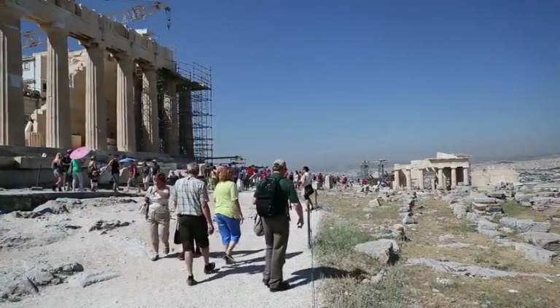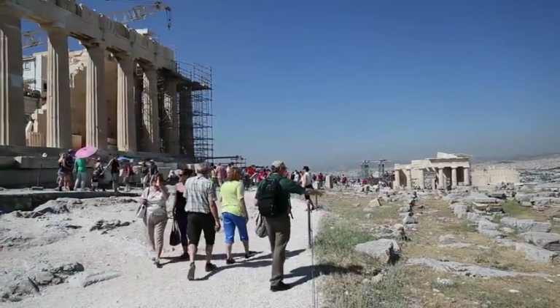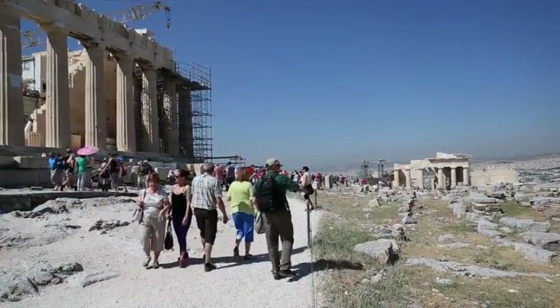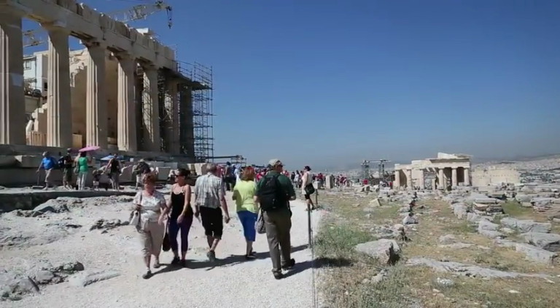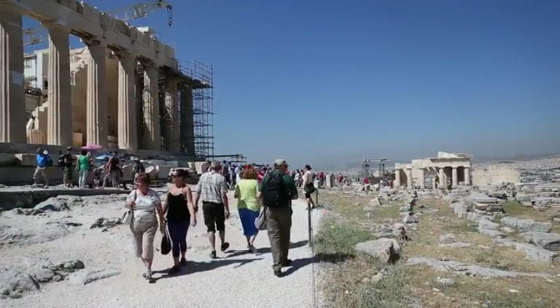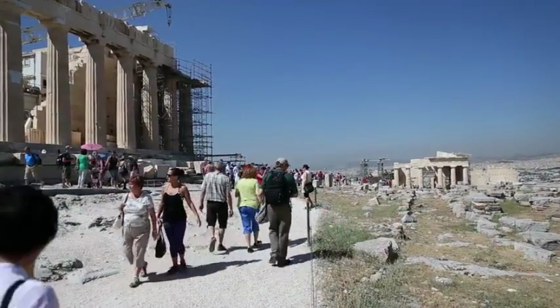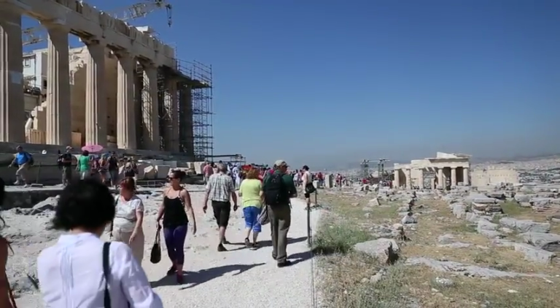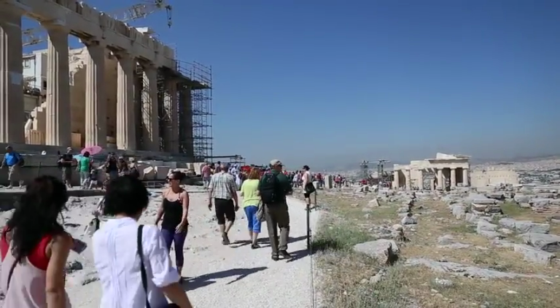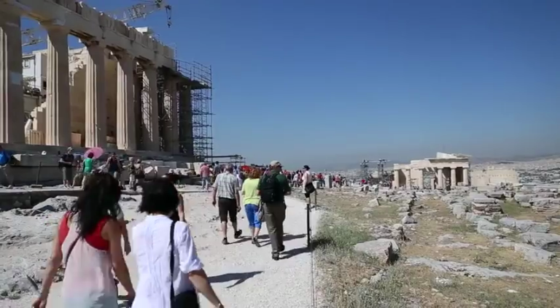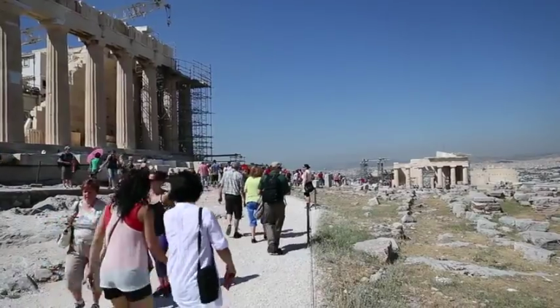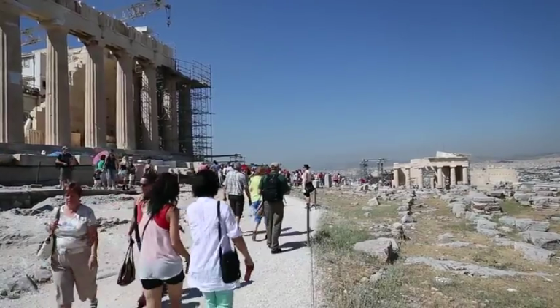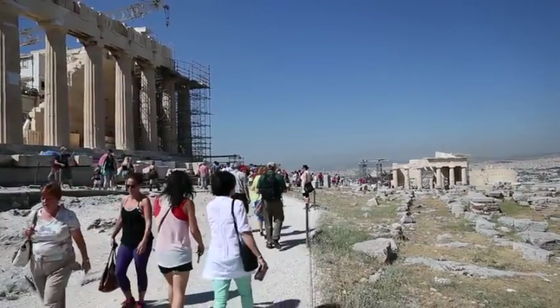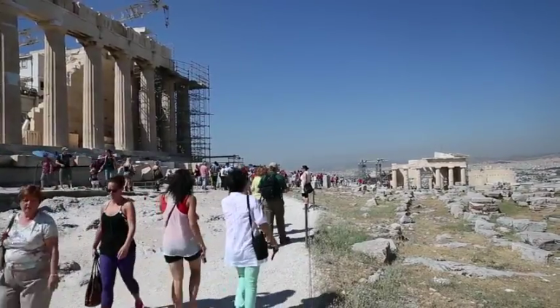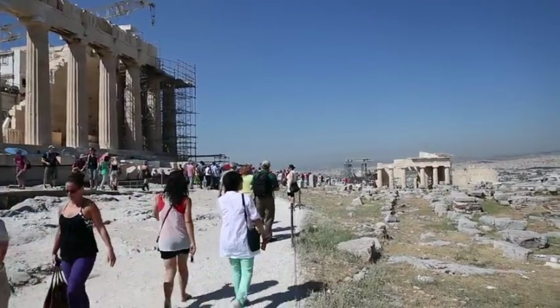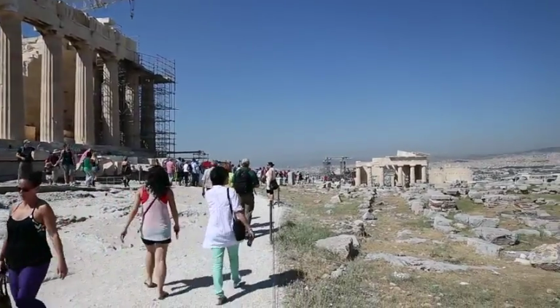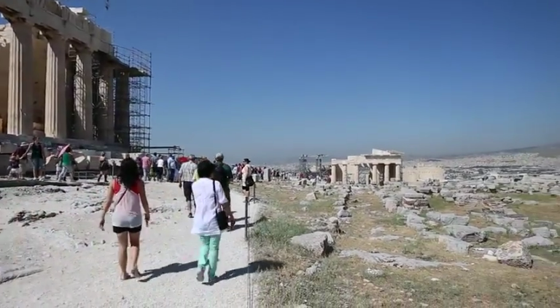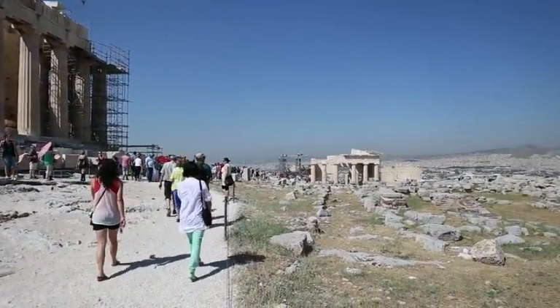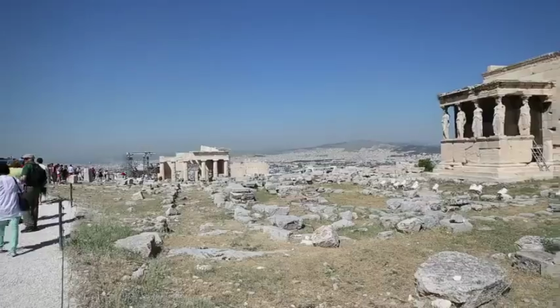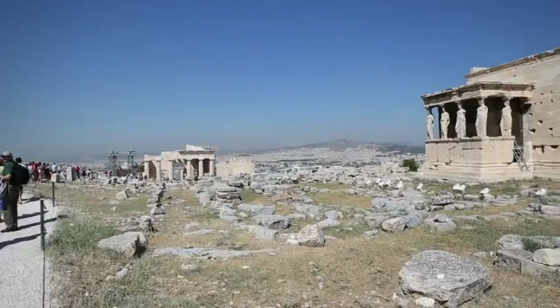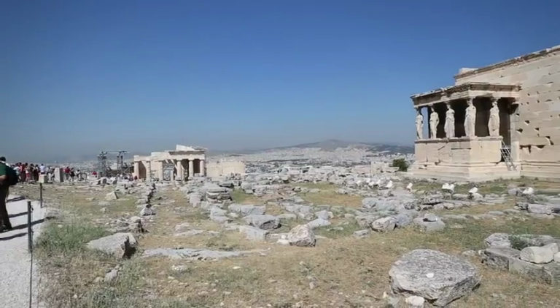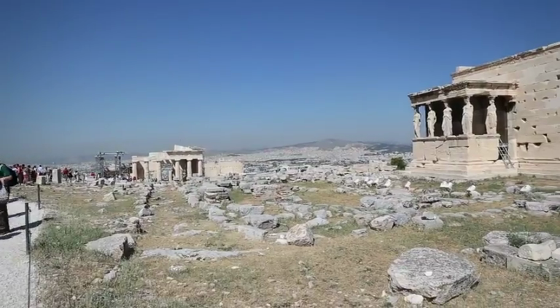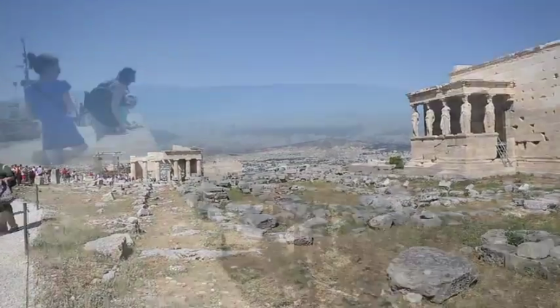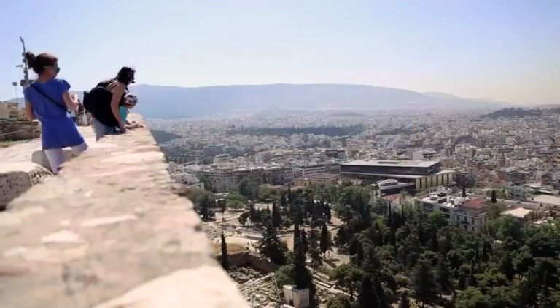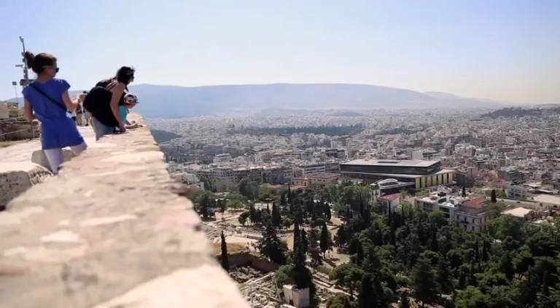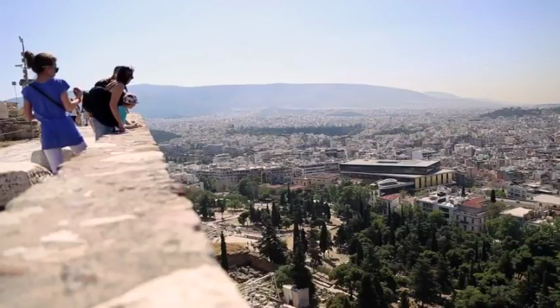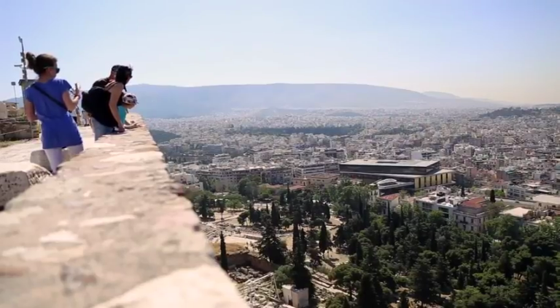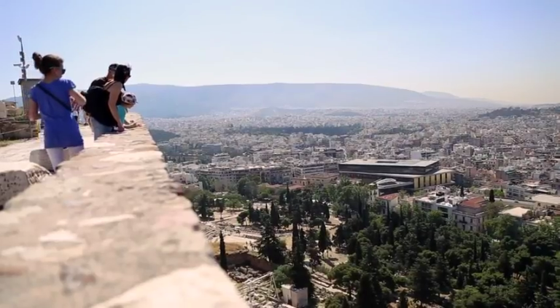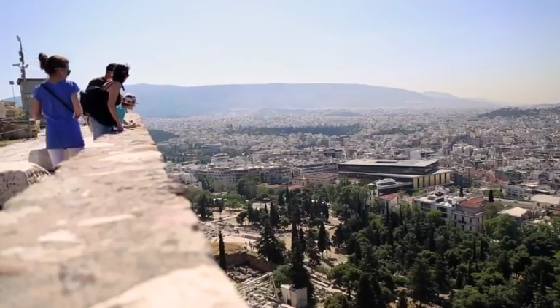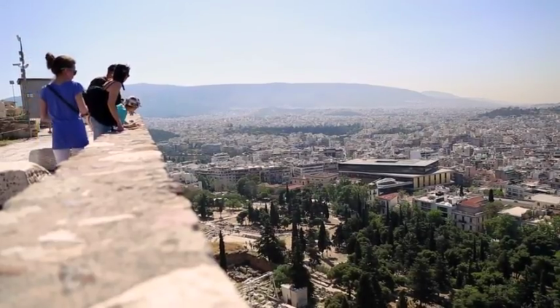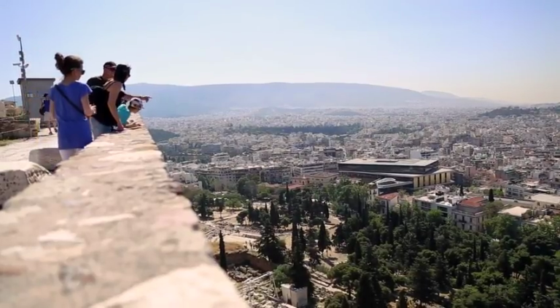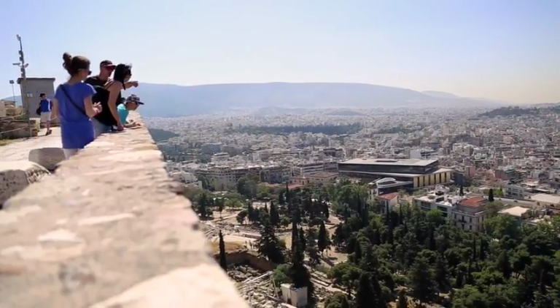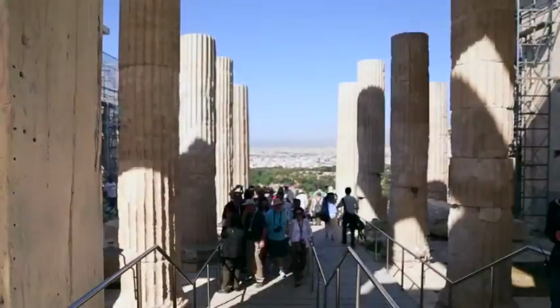The Acropolis as we see it today was built following the Athenian victory over the Persians. It was a time for growth, prosperity, and the establishment of democracy.